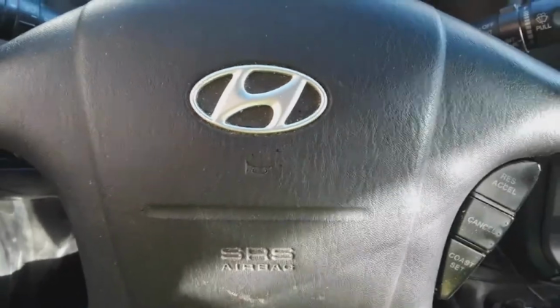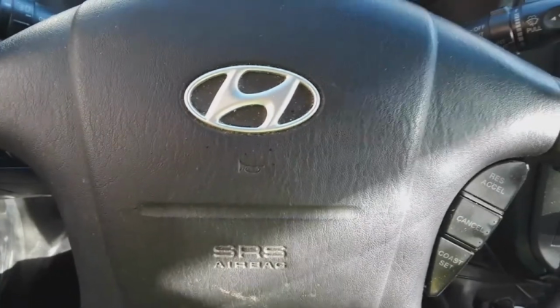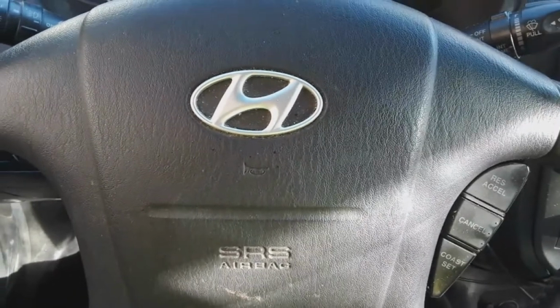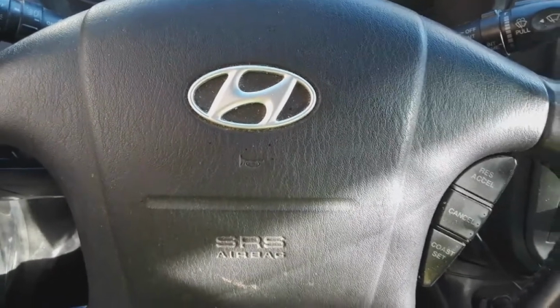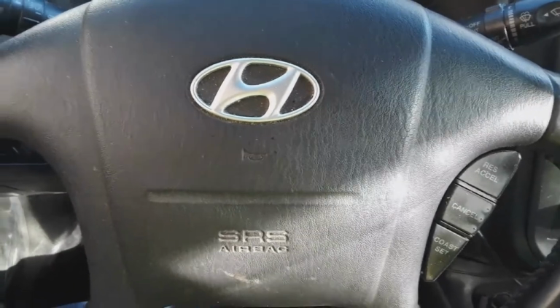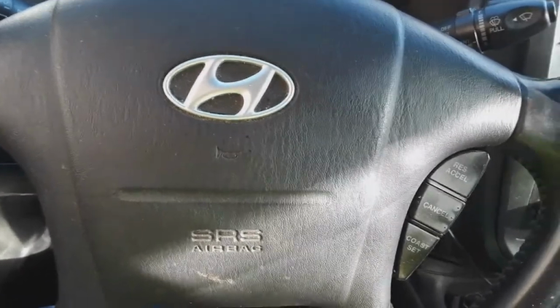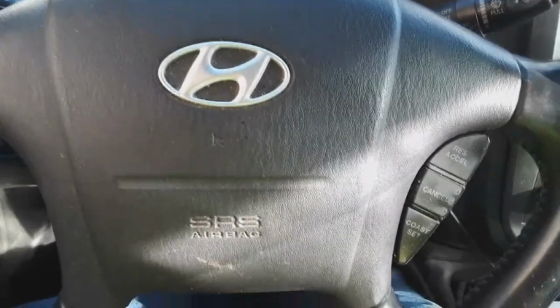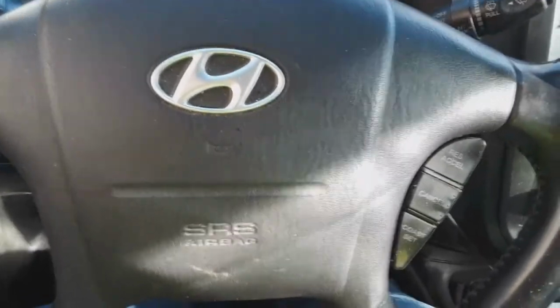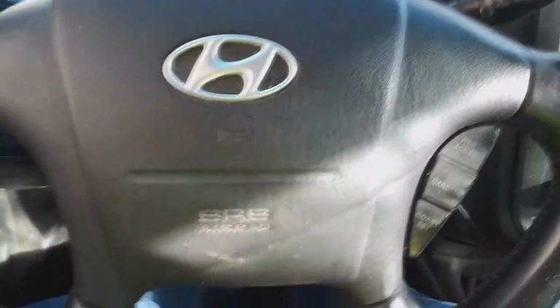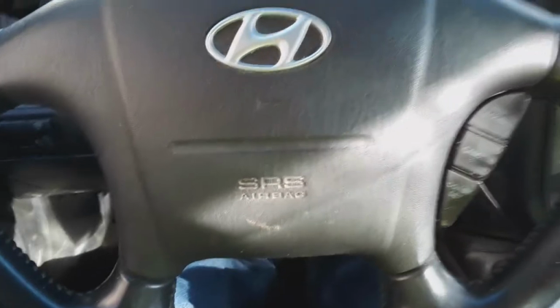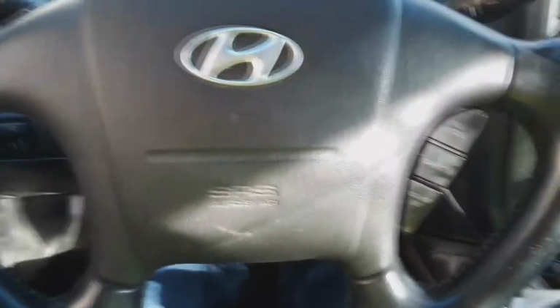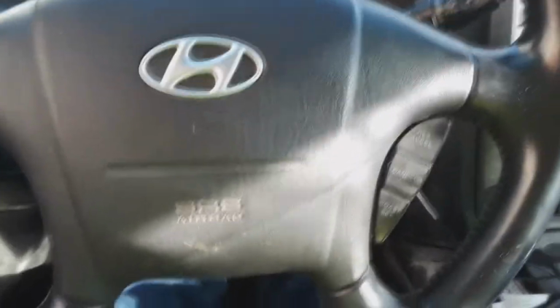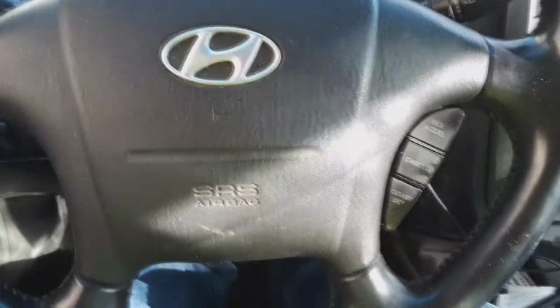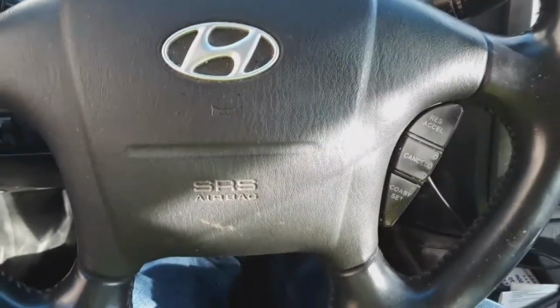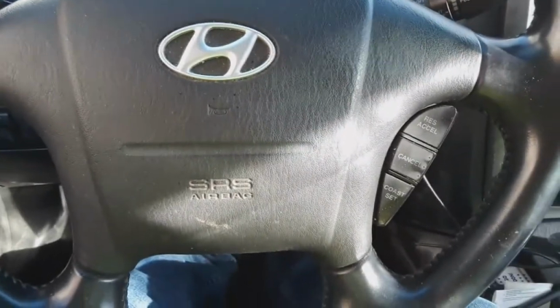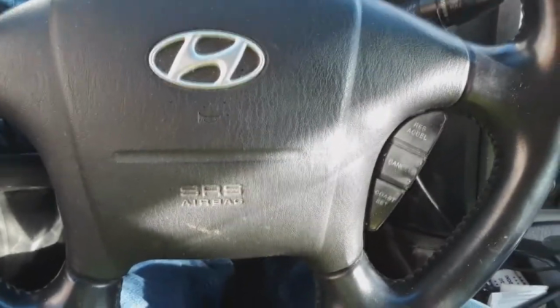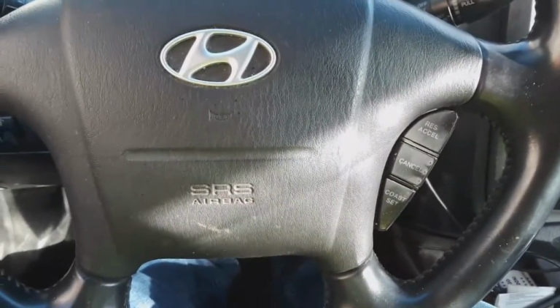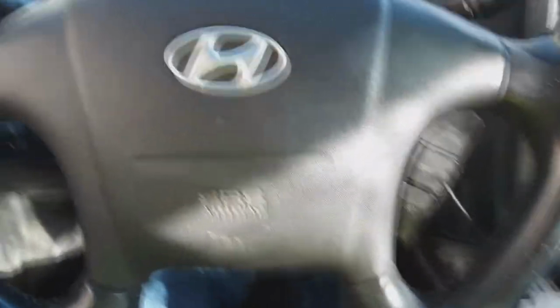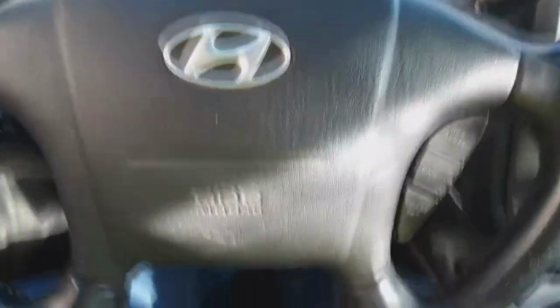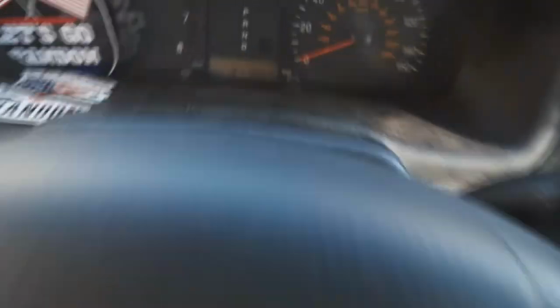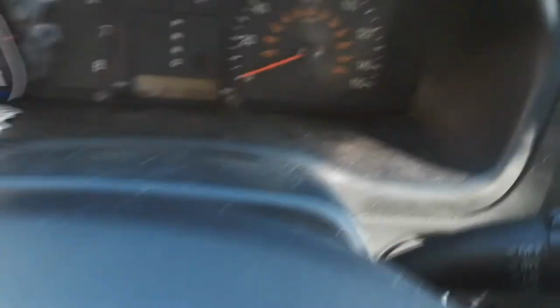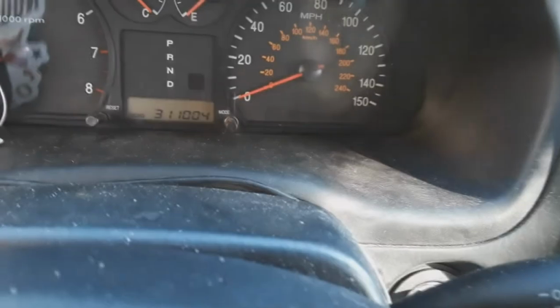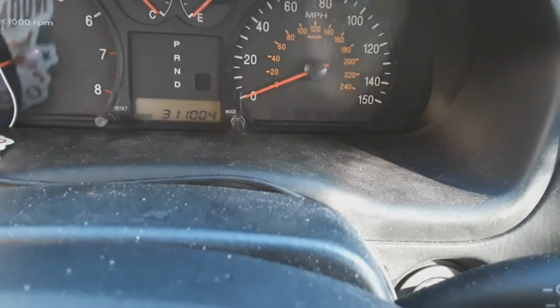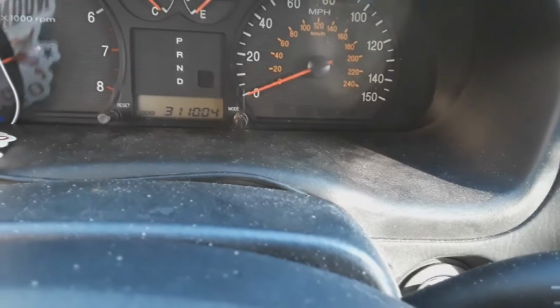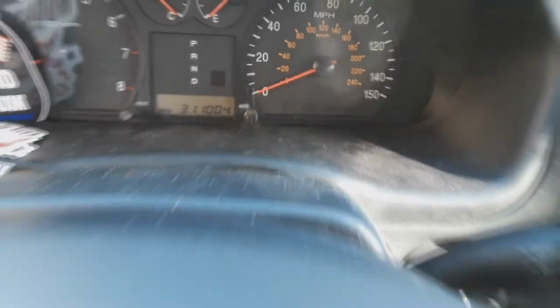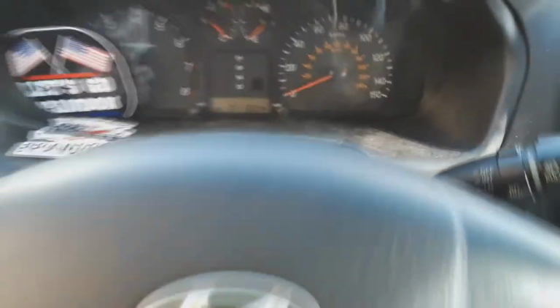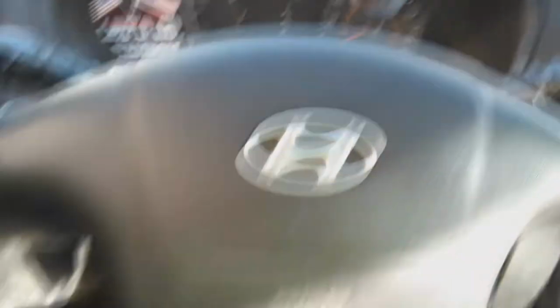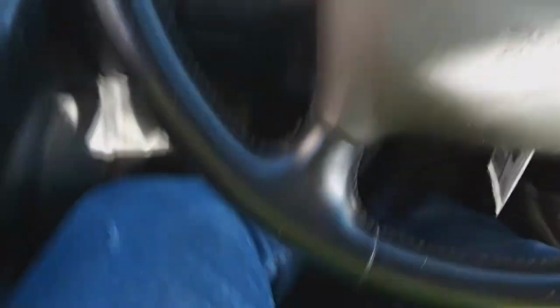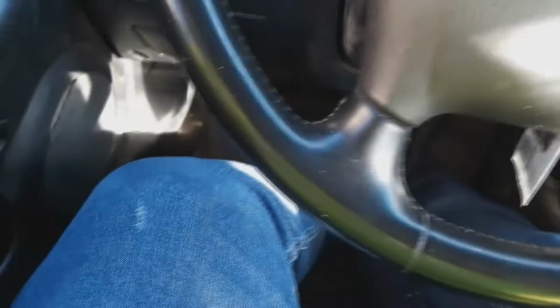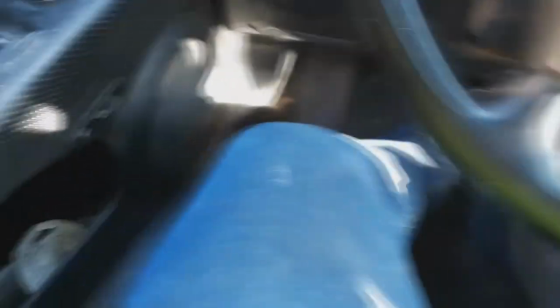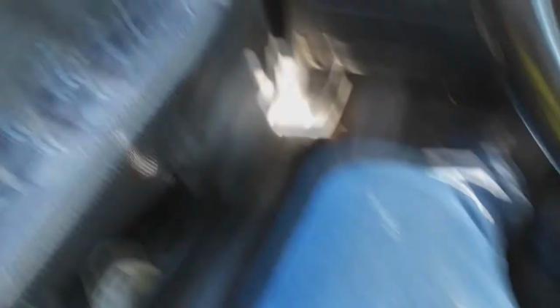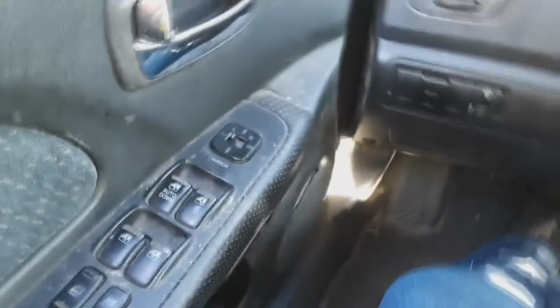Customer complaint — oh wait, I don't have any customers. This is my car, this is my 2005 Hyundai Sonata. It's got 311,000 miles on it. This is a hot rod.